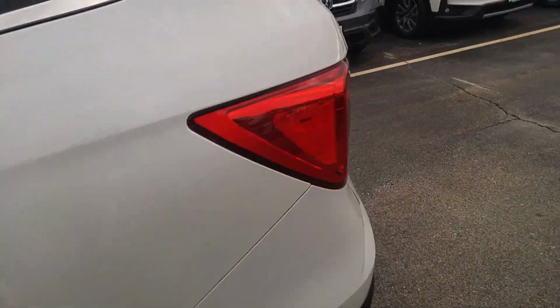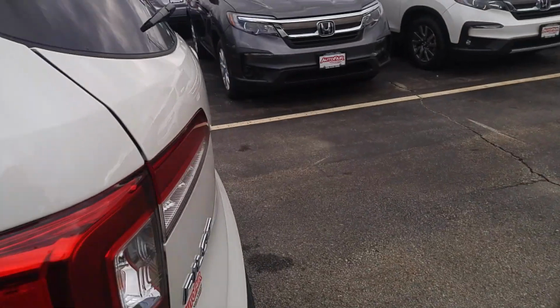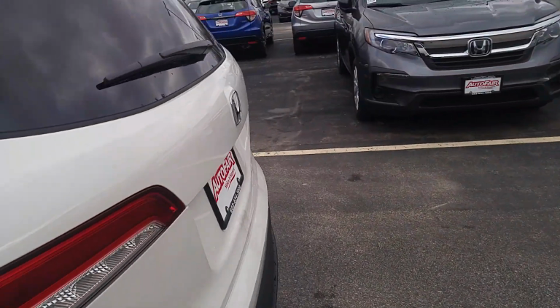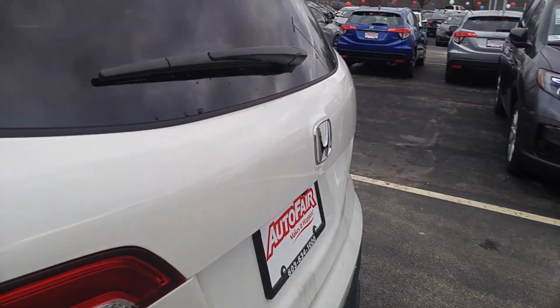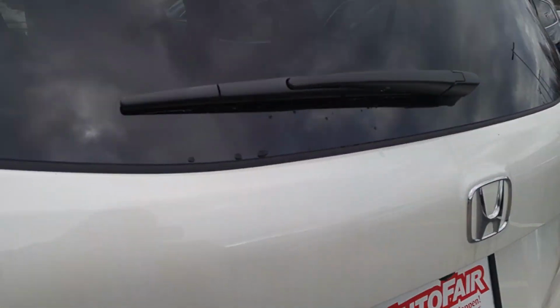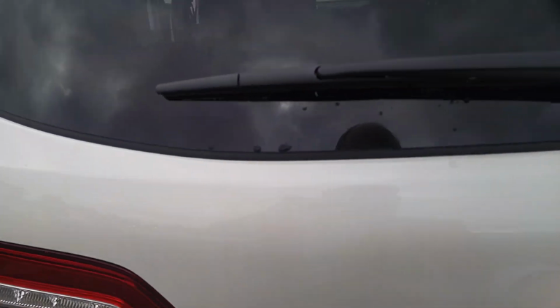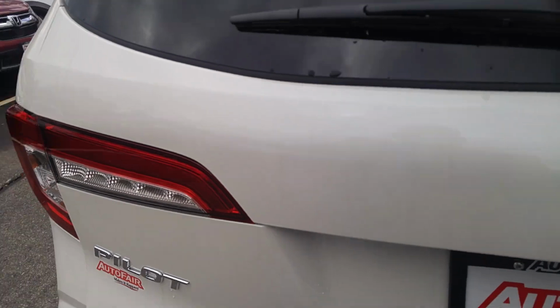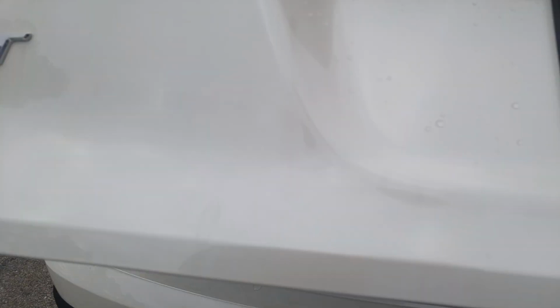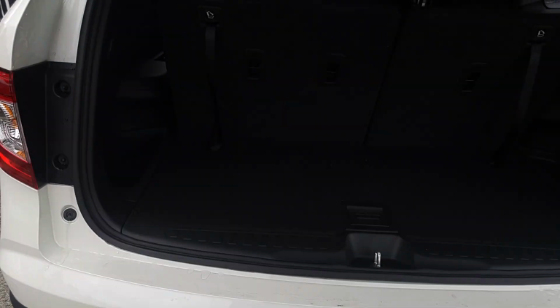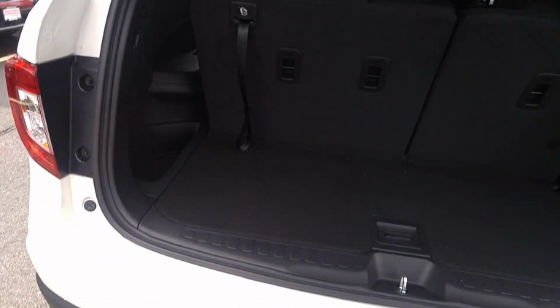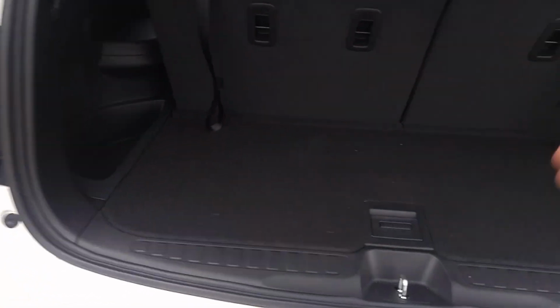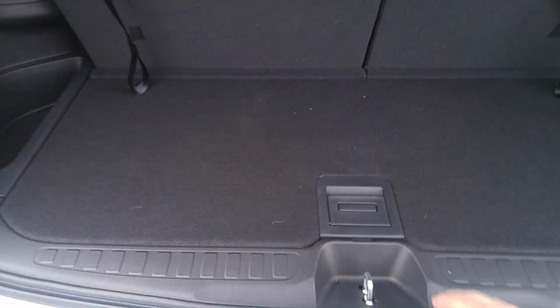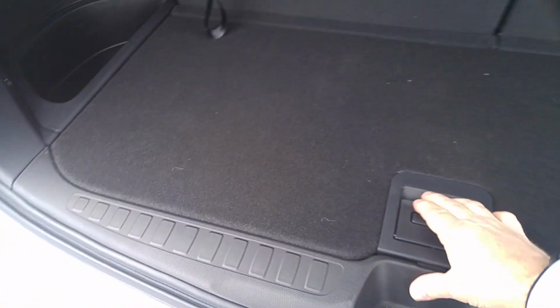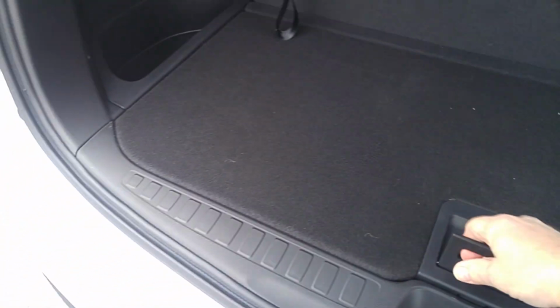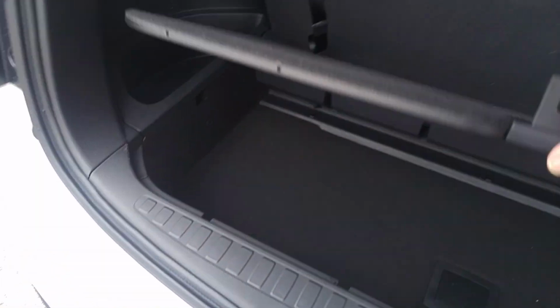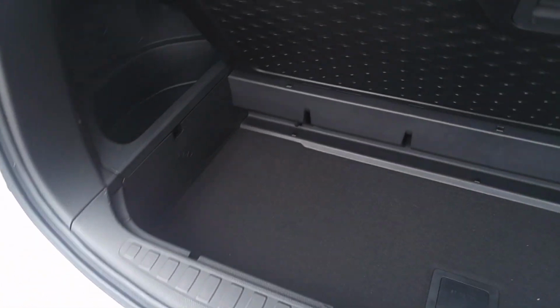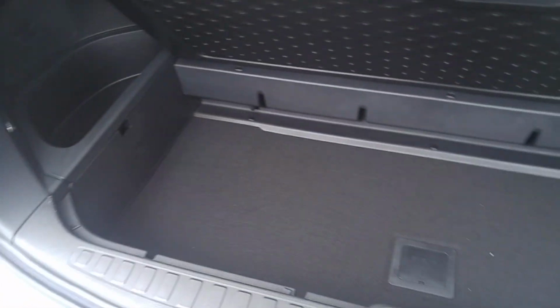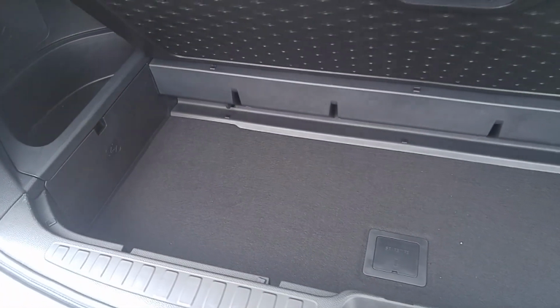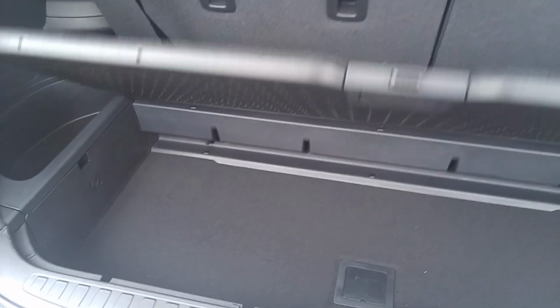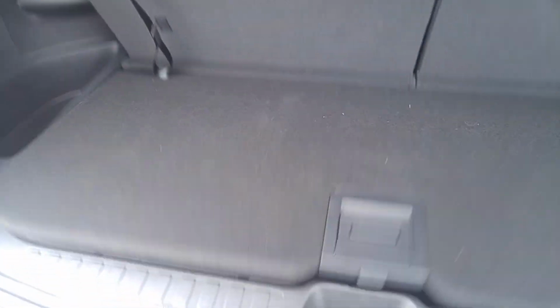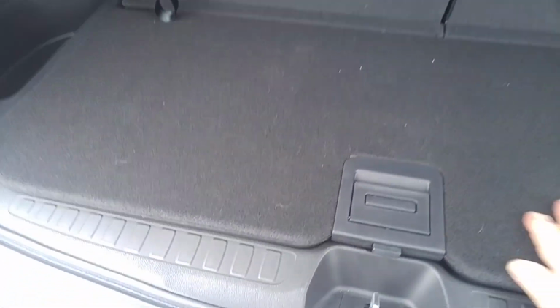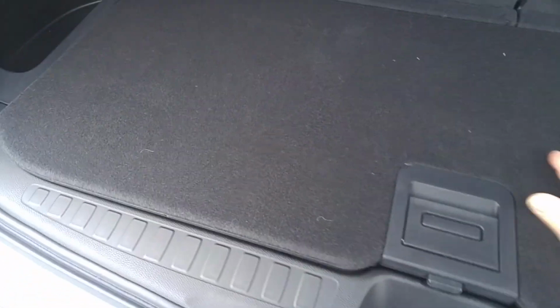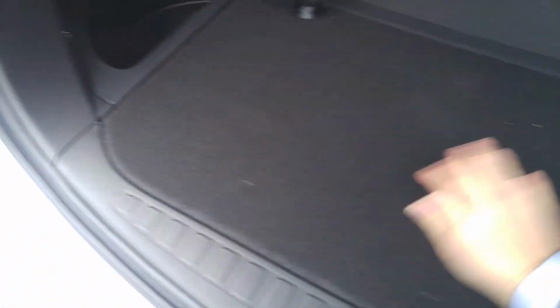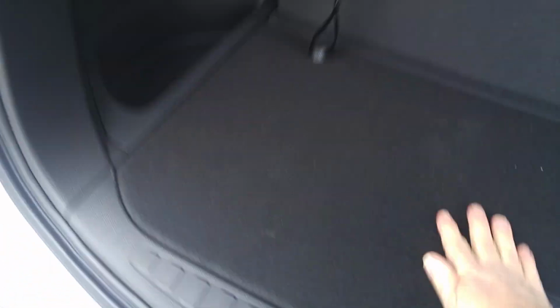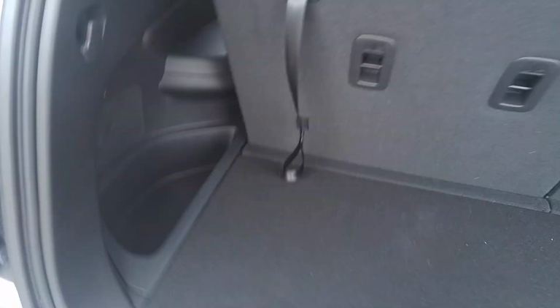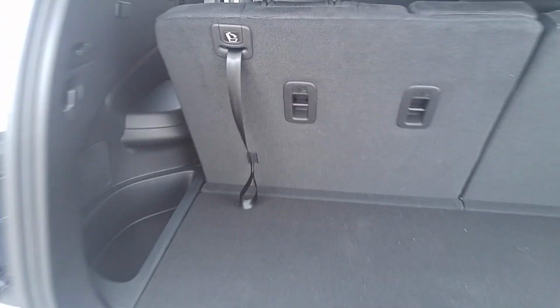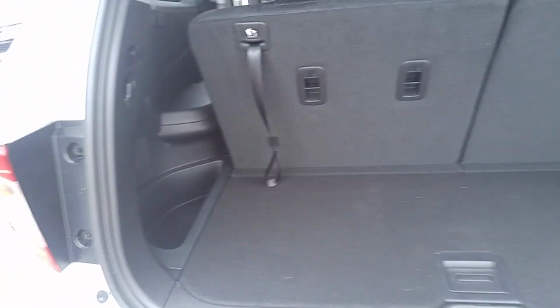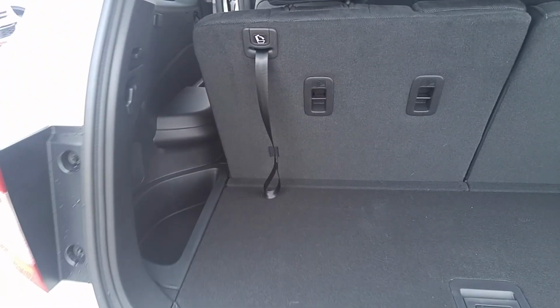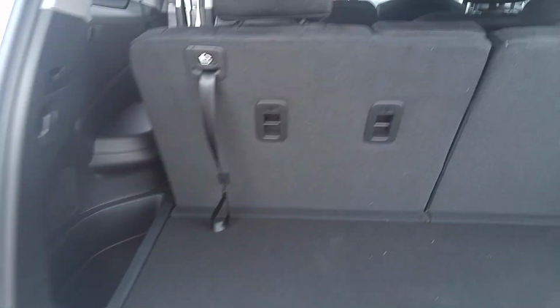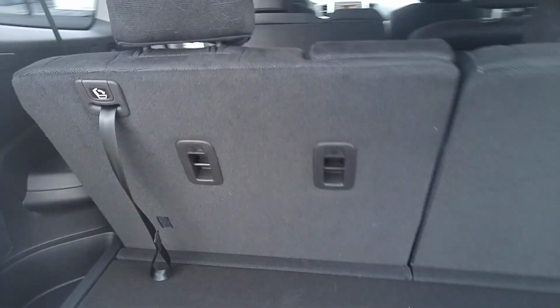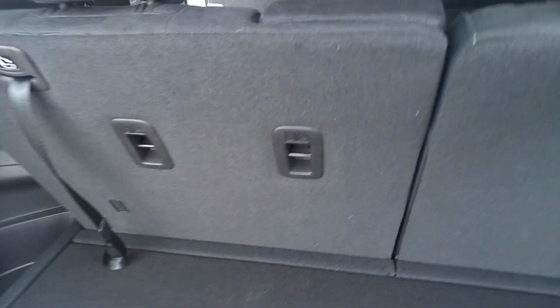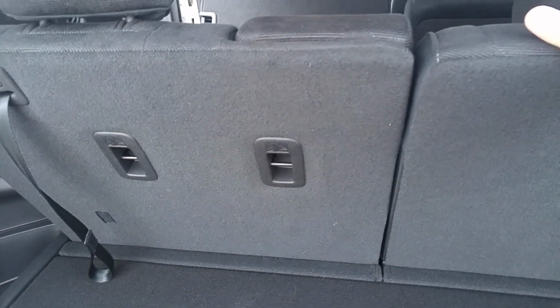Moving all the way to the back, there's two more things I want to show you. One is that we've got a secret hidden compartment below the cargo area. And the third row seats can recline to two different angles.